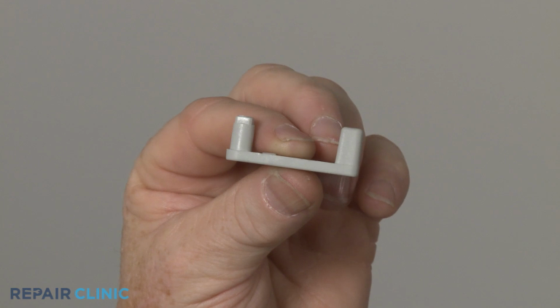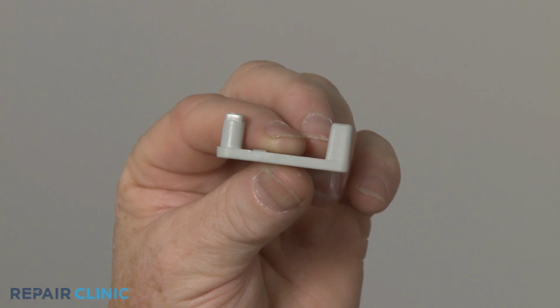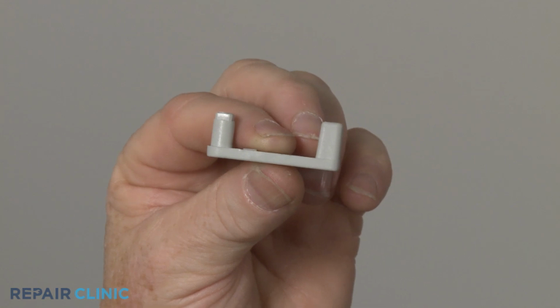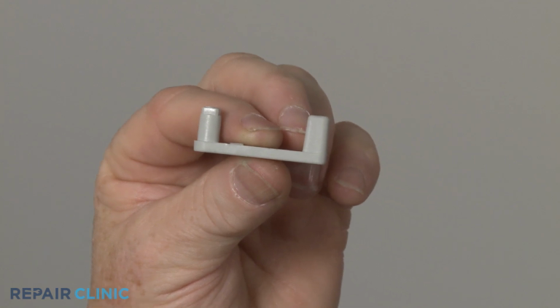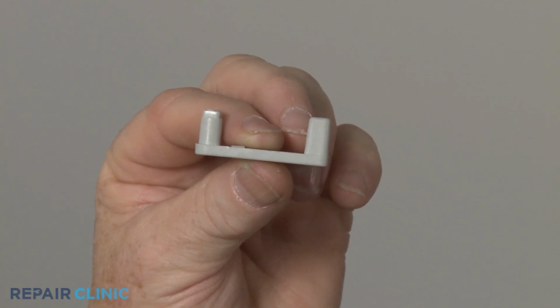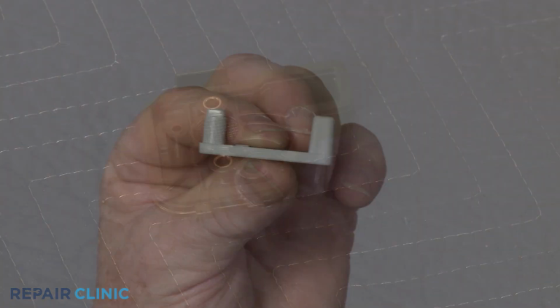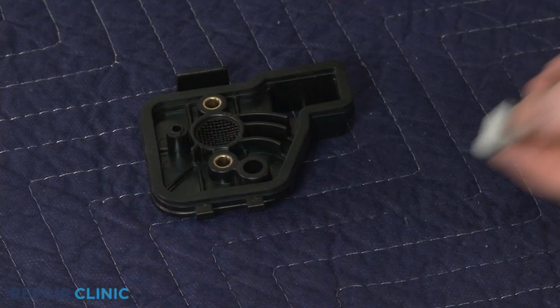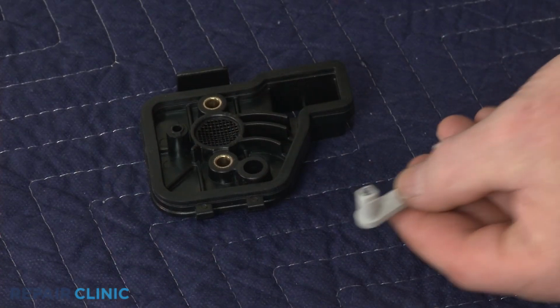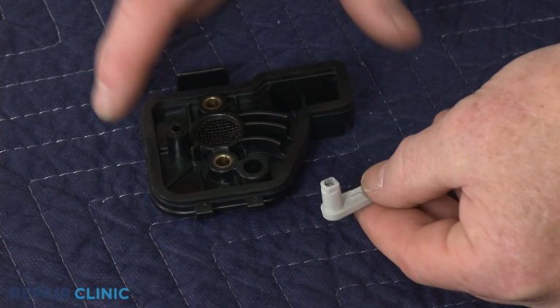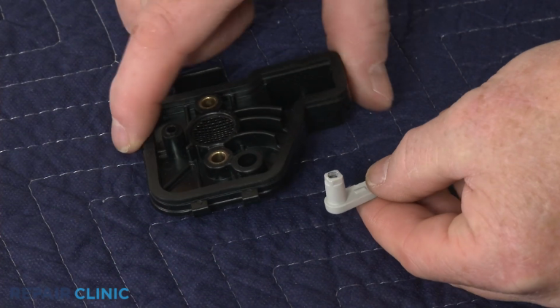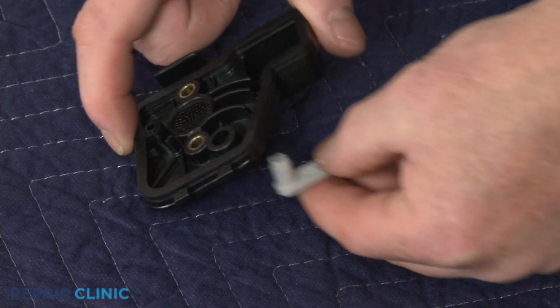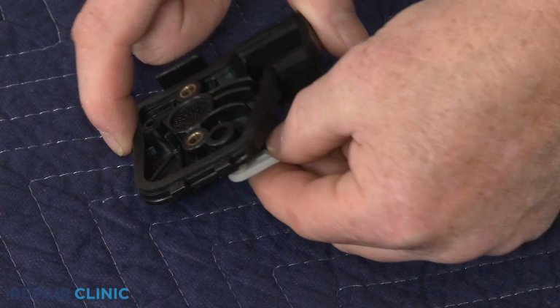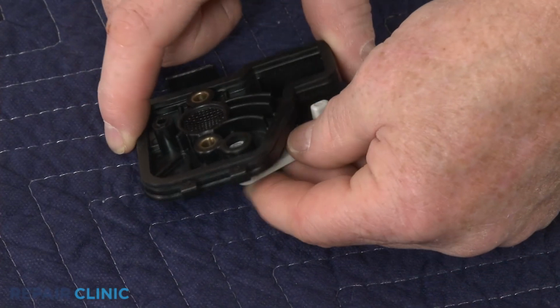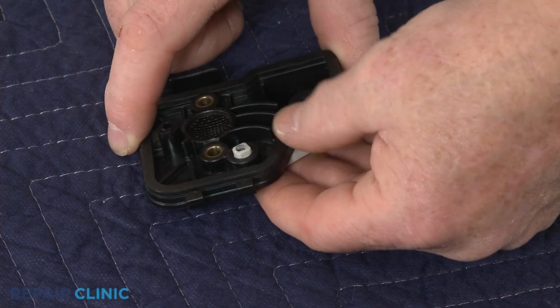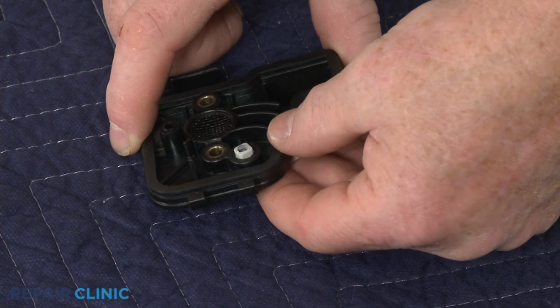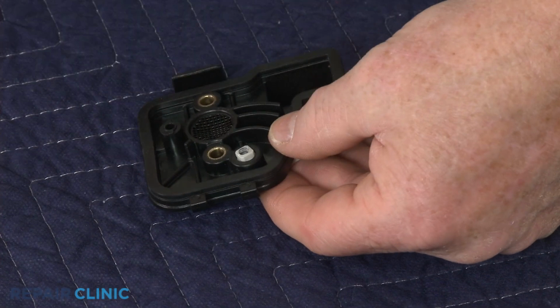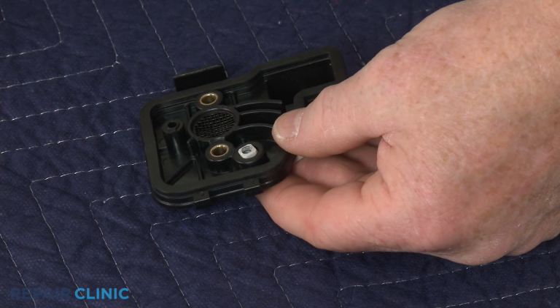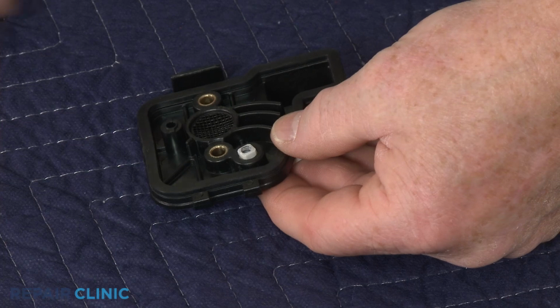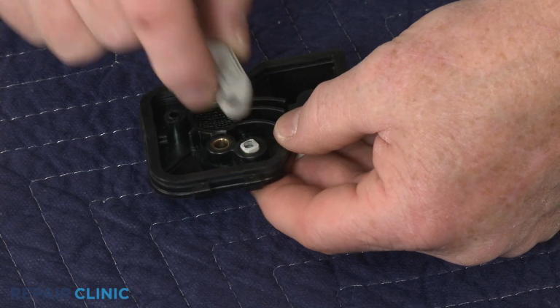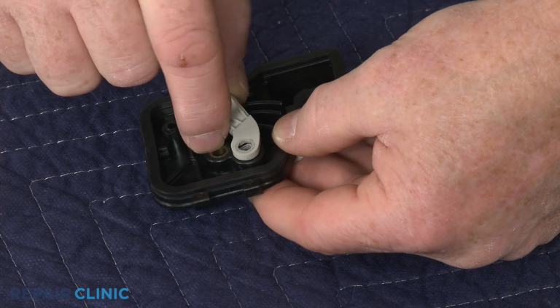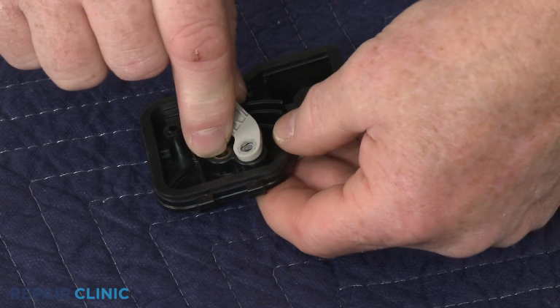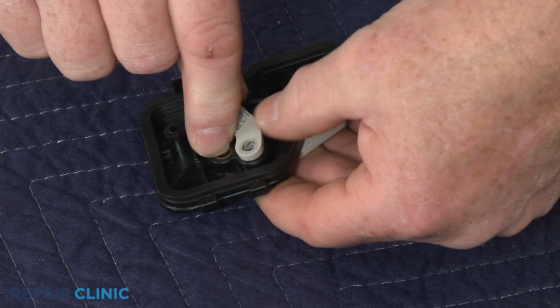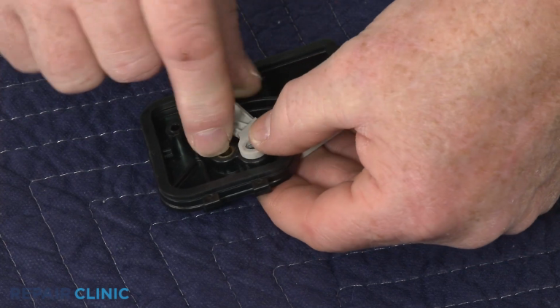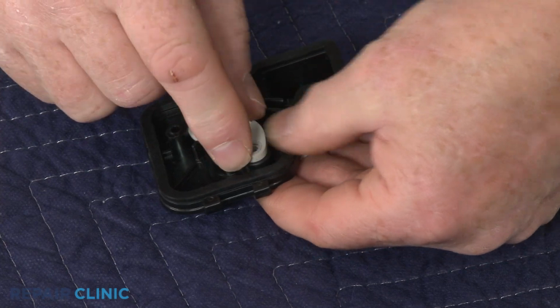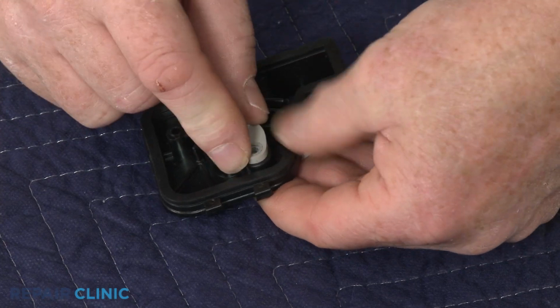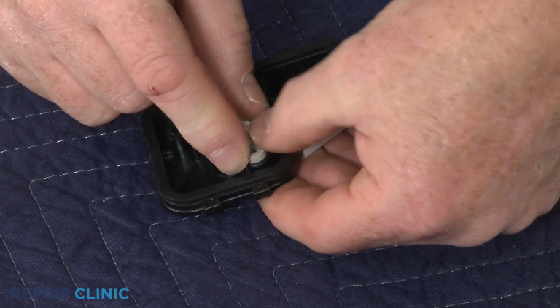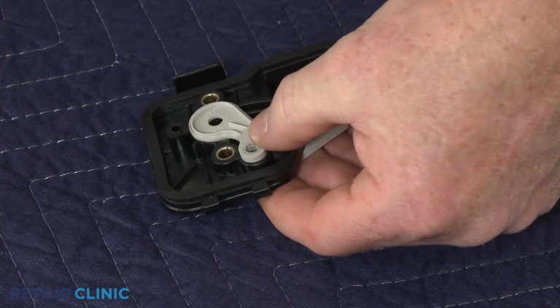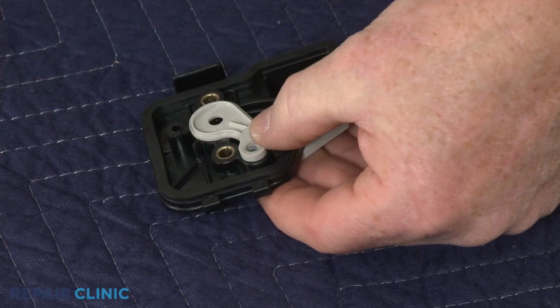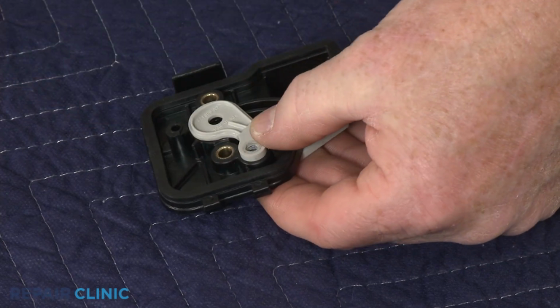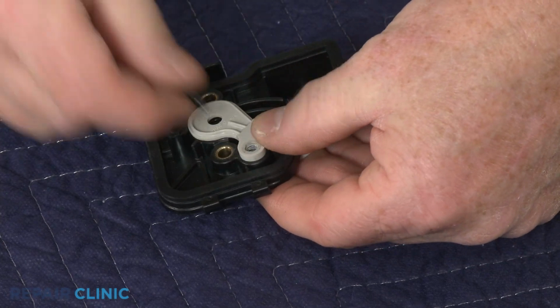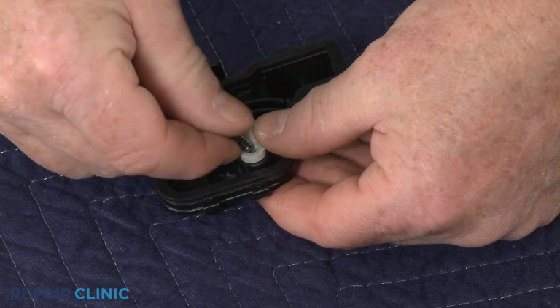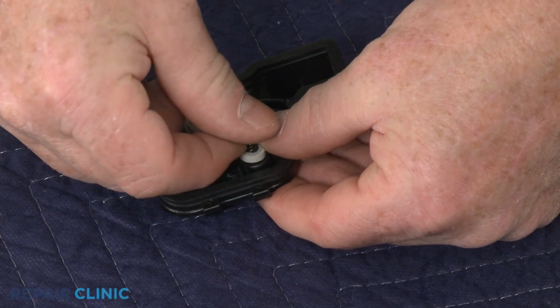Install the new choke lever by positioning it on the air filter base. Reposition the choke plate and thread the screw to secure the choke lever to the plate.